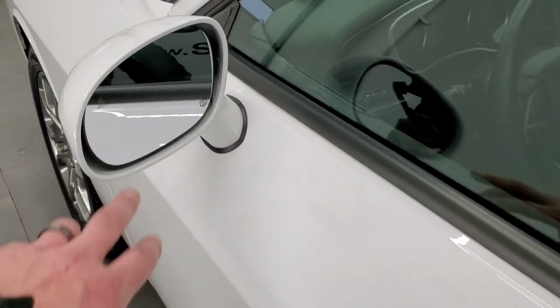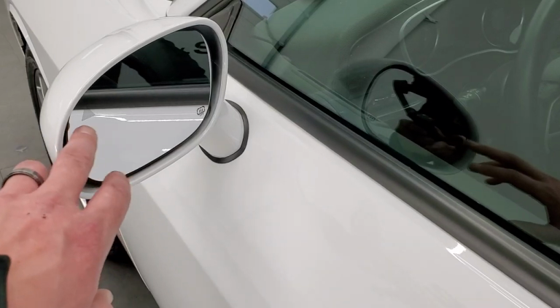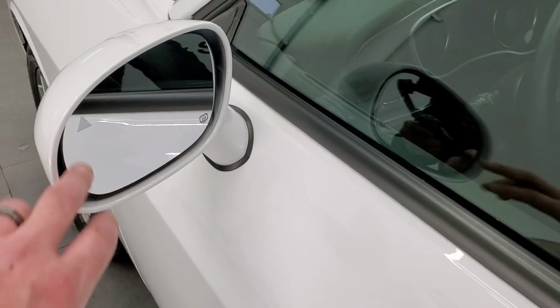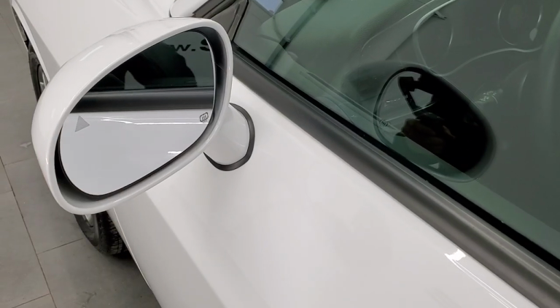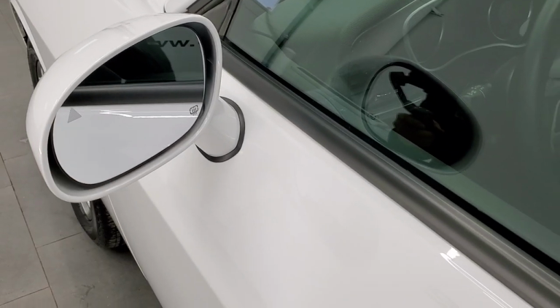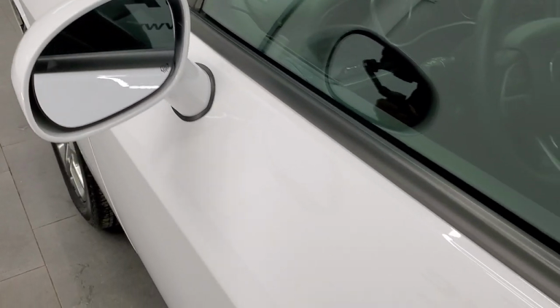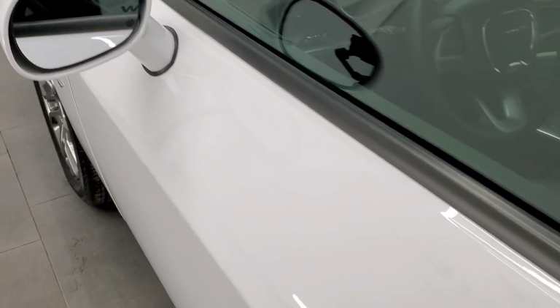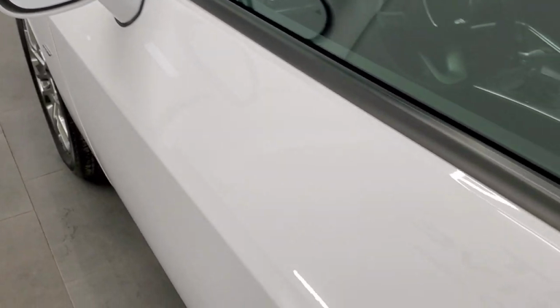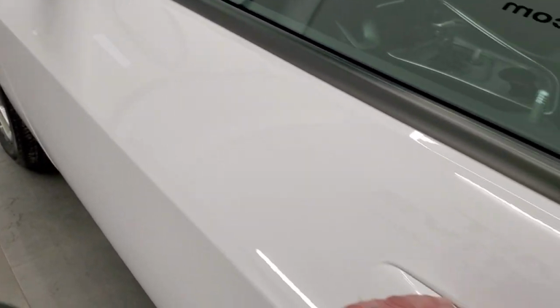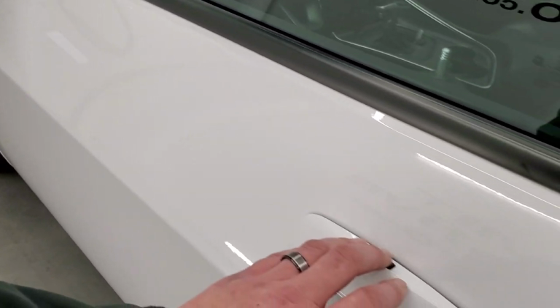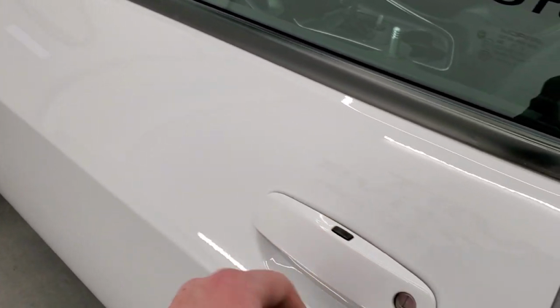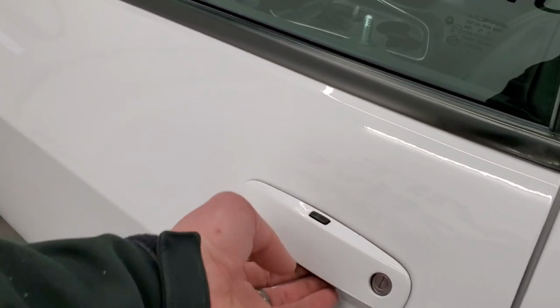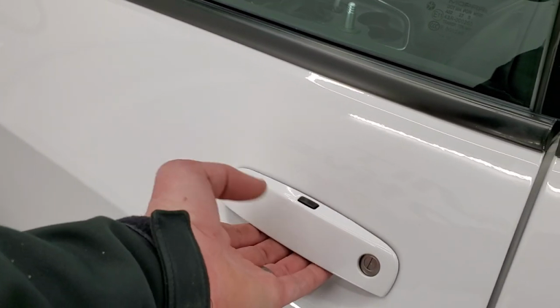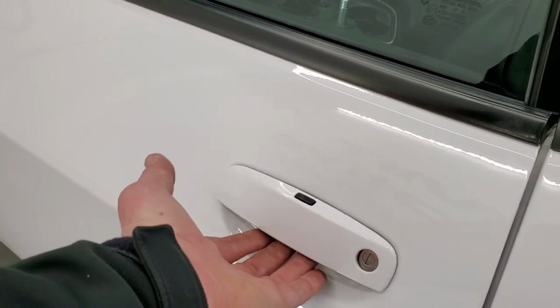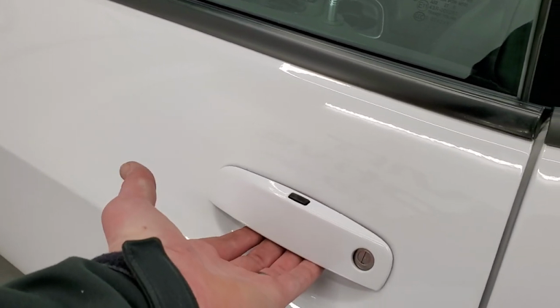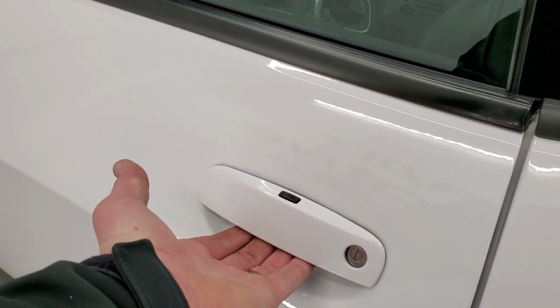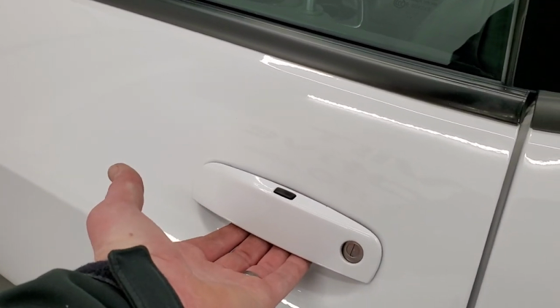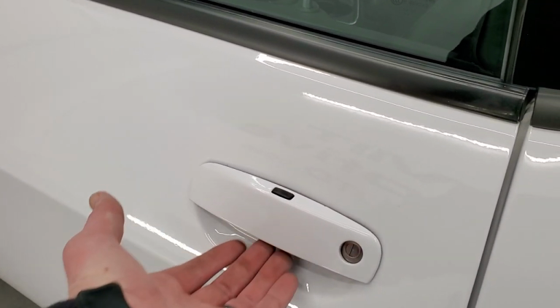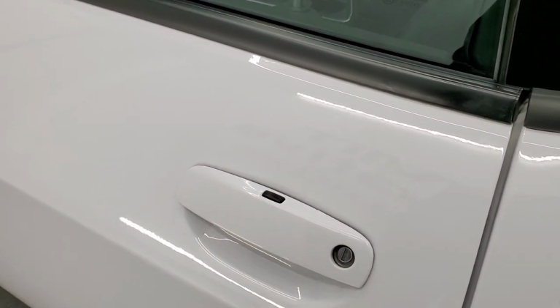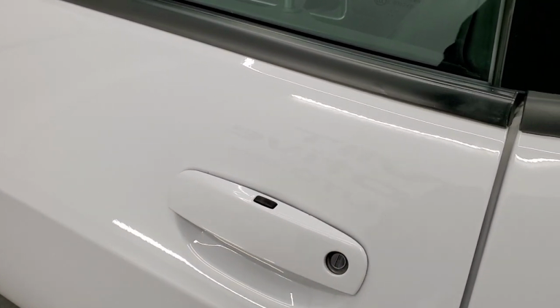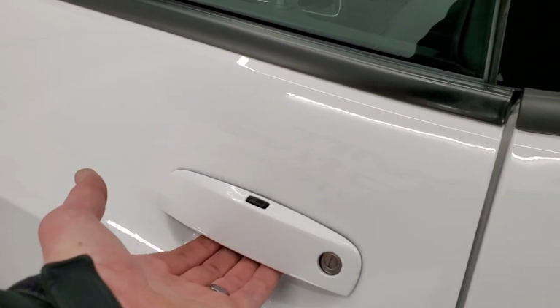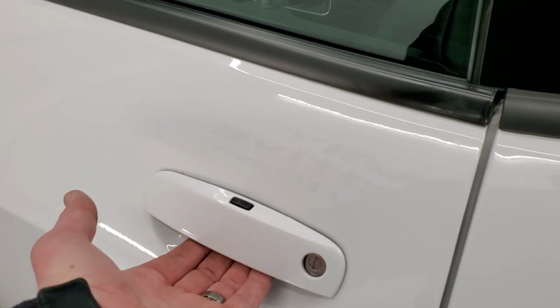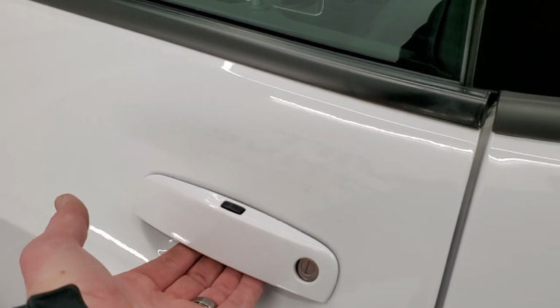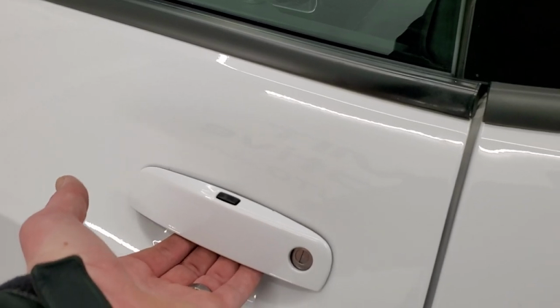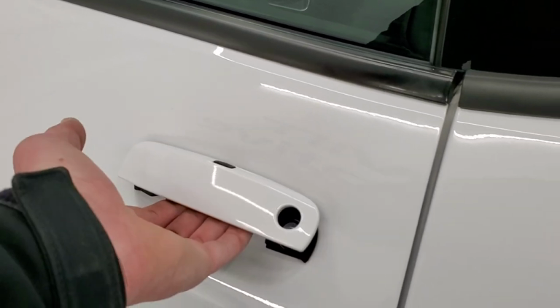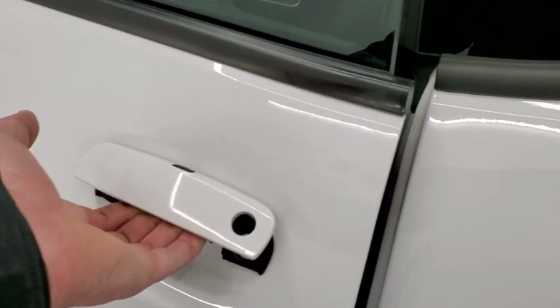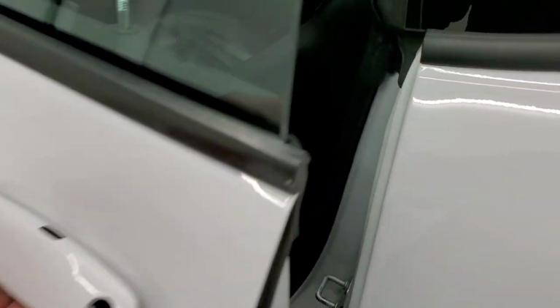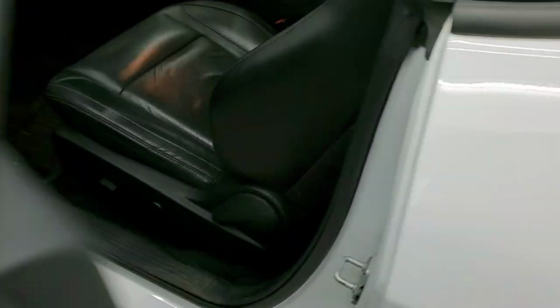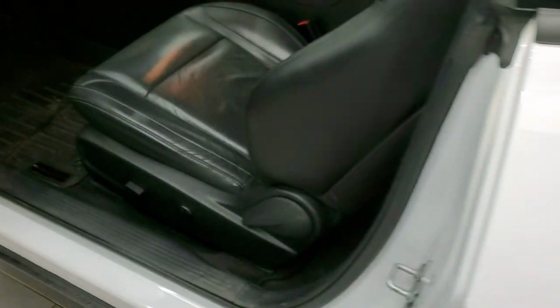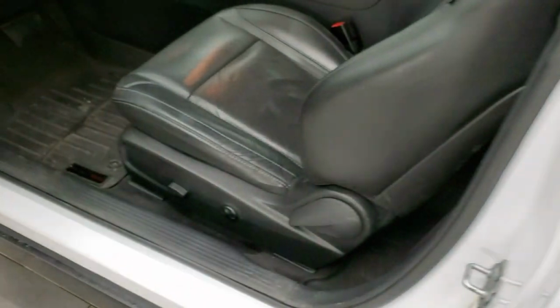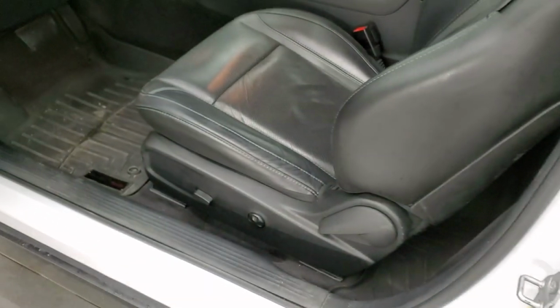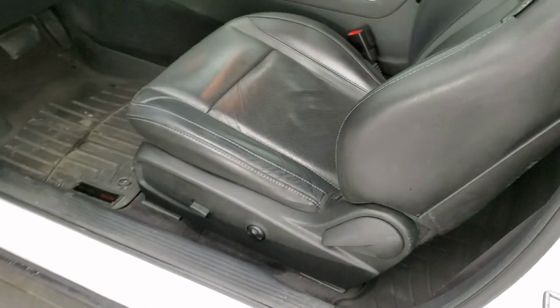It has heated mirrors and blind spot monitoring. It also has the keyless entry system — you just have to have the key fob in your pocket, put your hand on the door handle, and it will automatically unlock the doors.